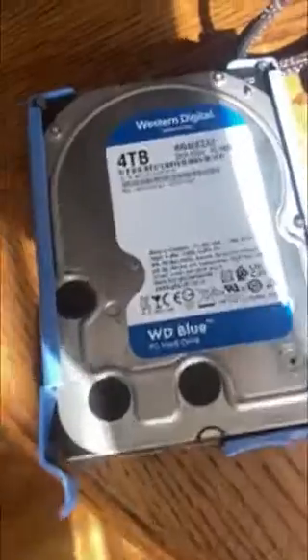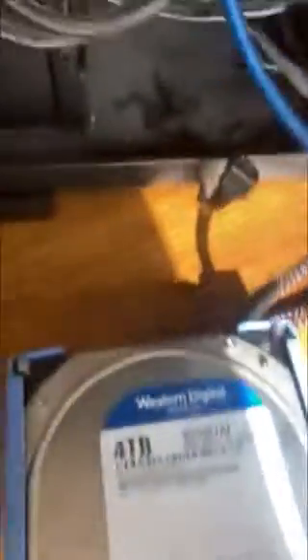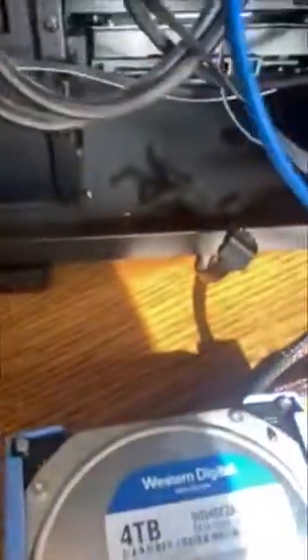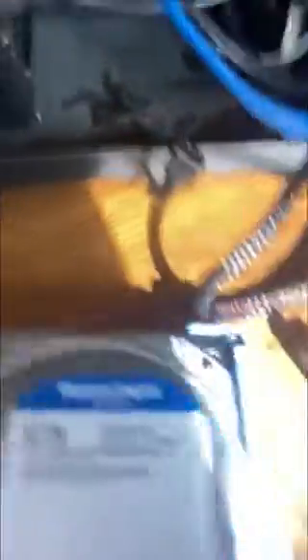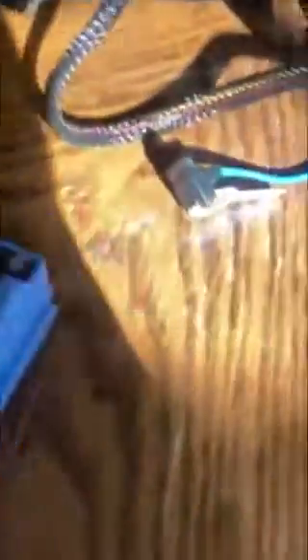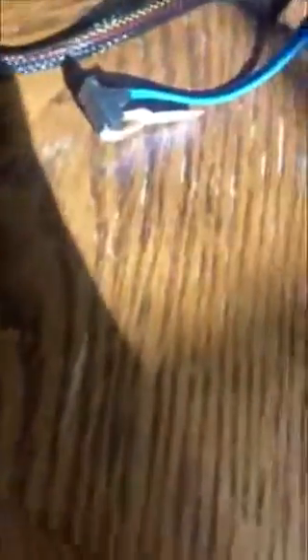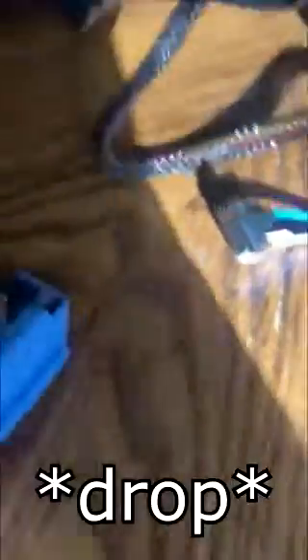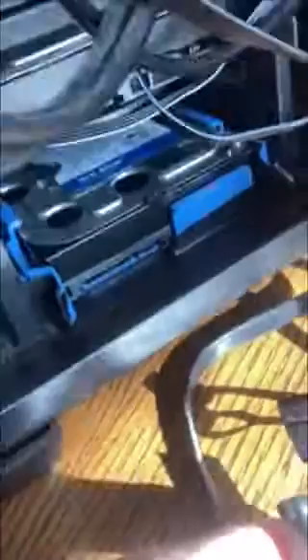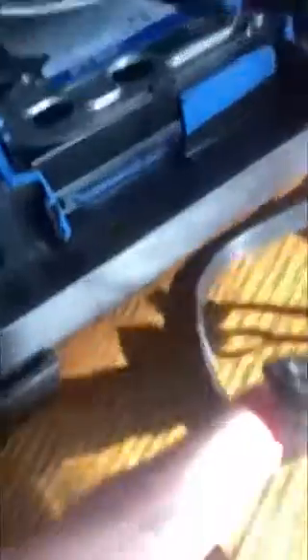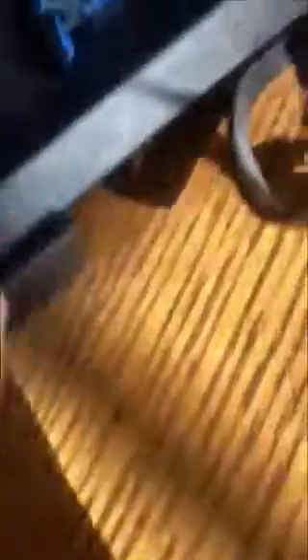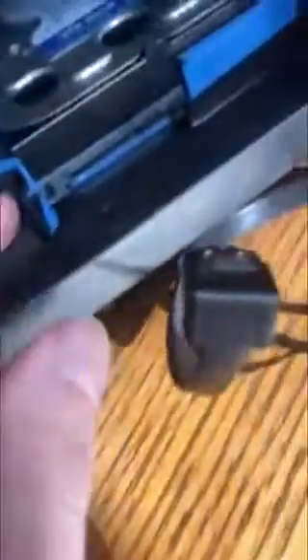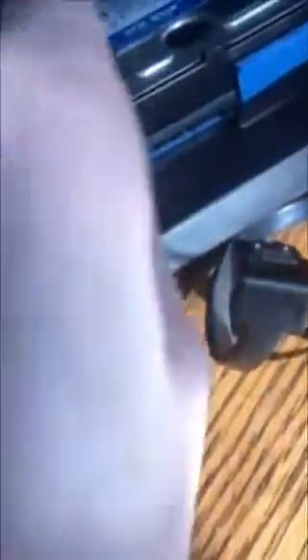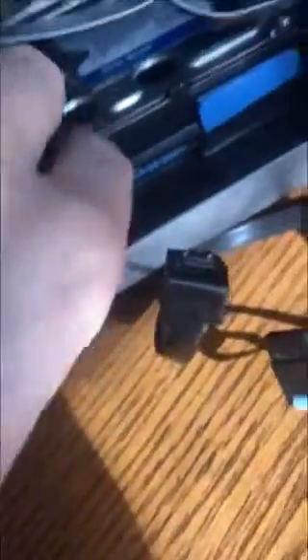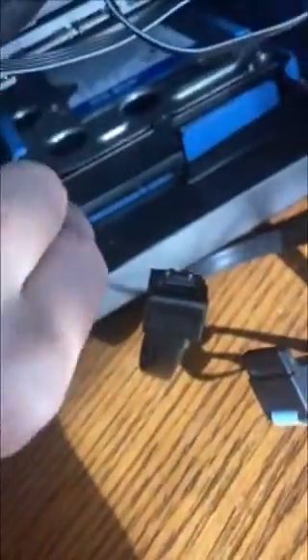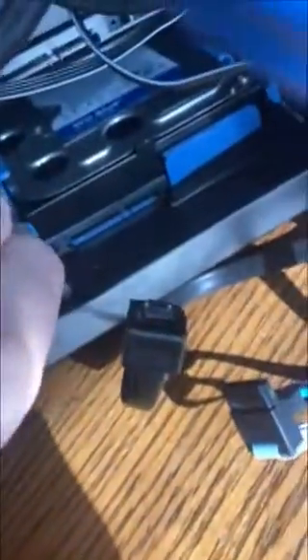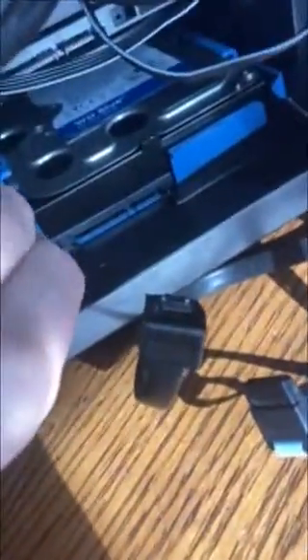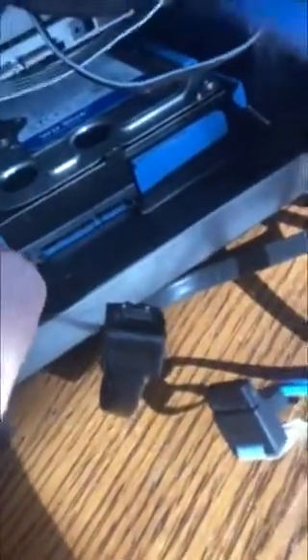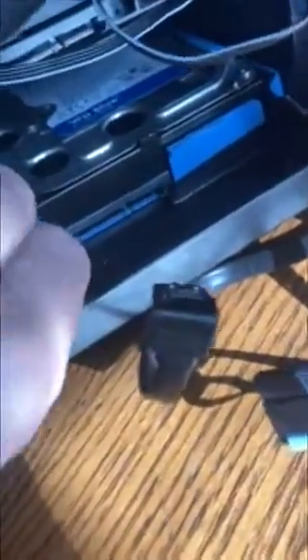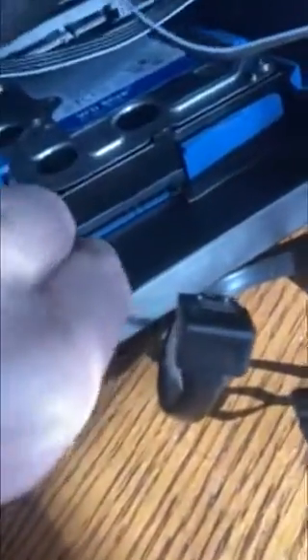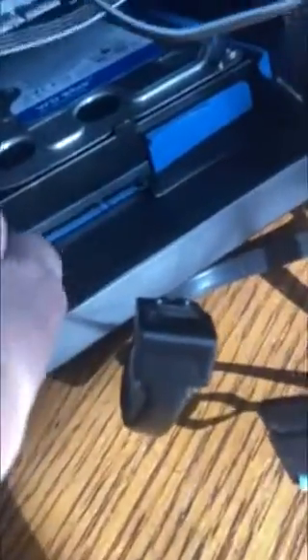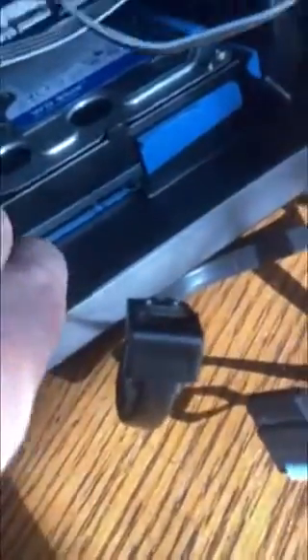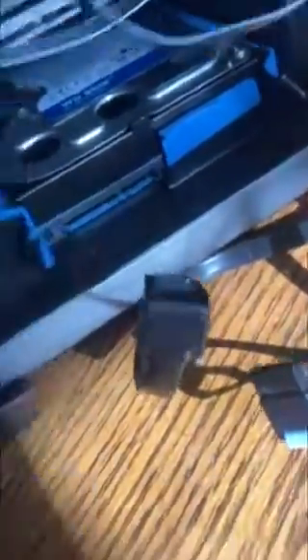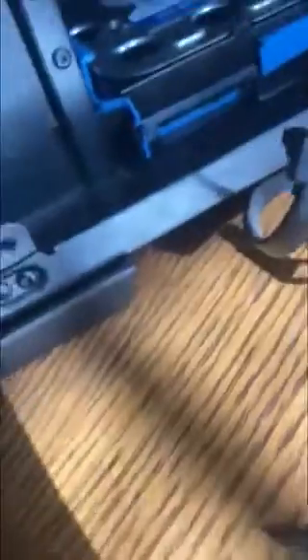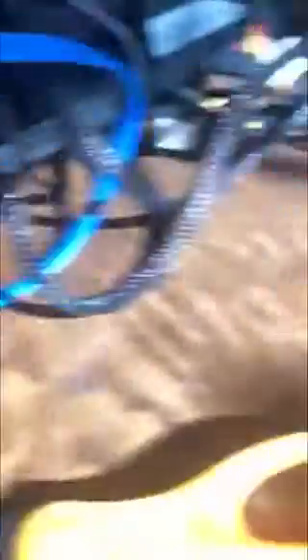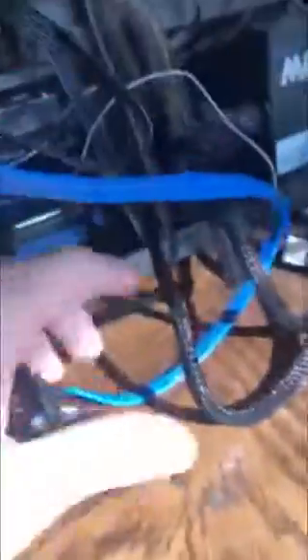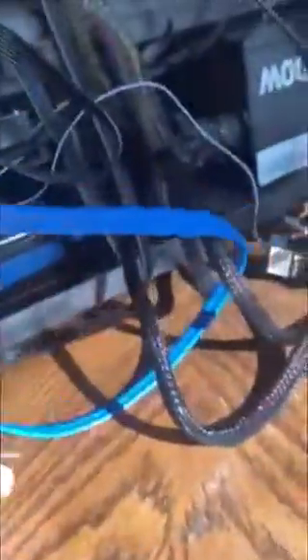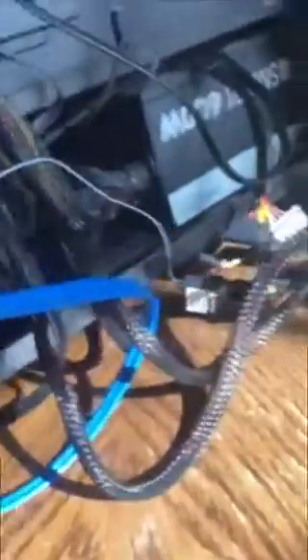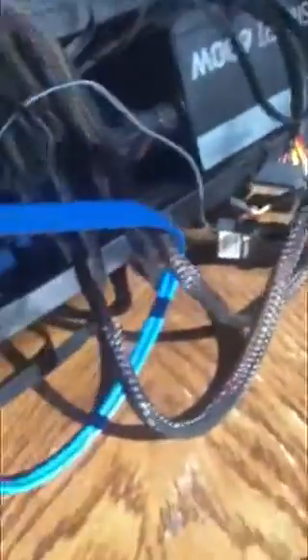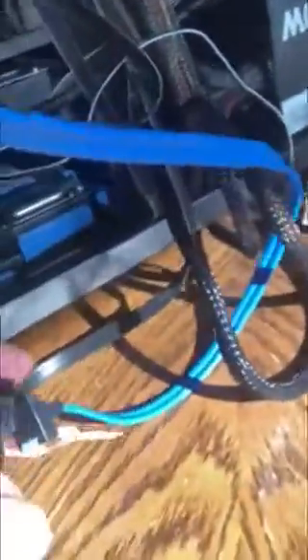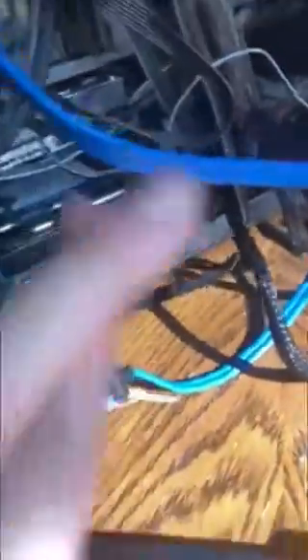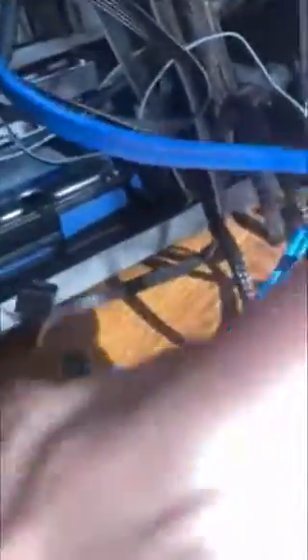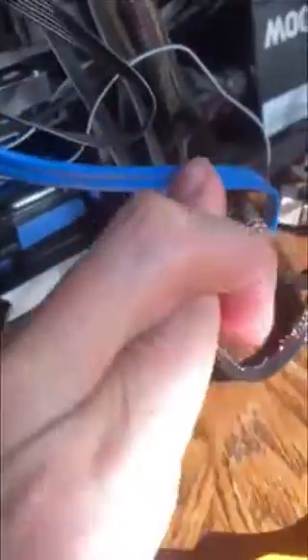Now we just gotta slide the new boy in there — and of course it doesn't actually stay, it just kind of sits there — so it's our good friend electrical tape to the rescue again. Now we just gotta plug everything back in and fingers crossed.